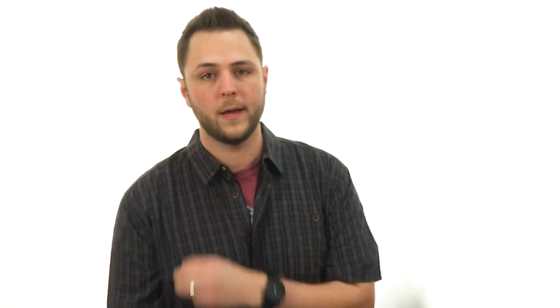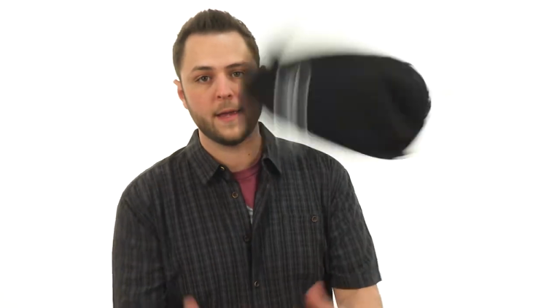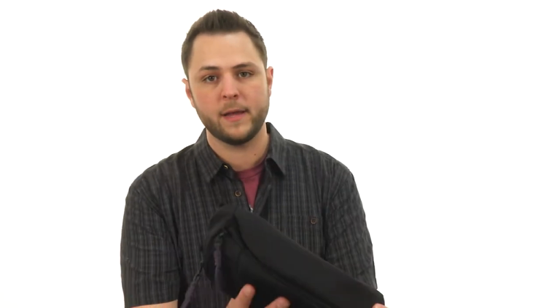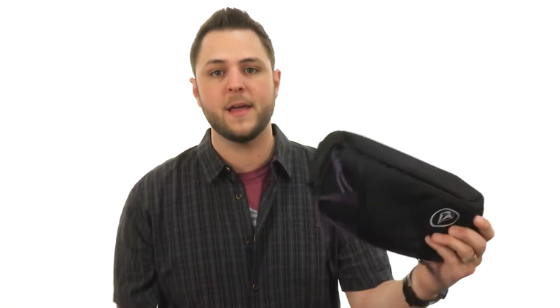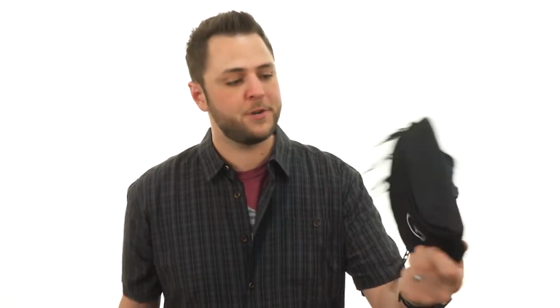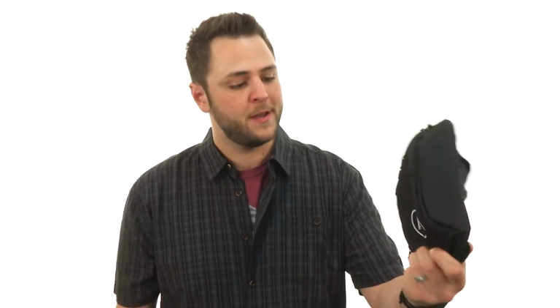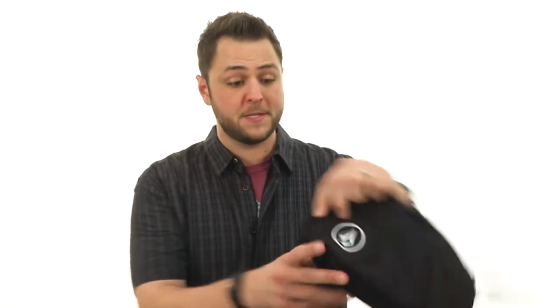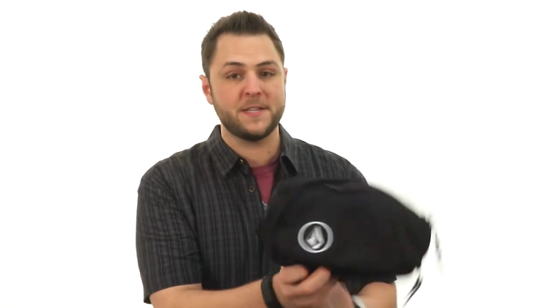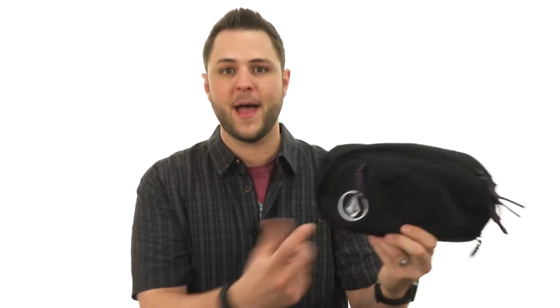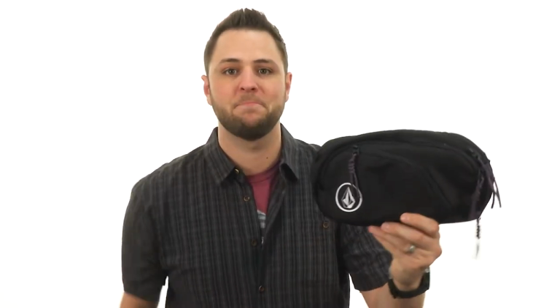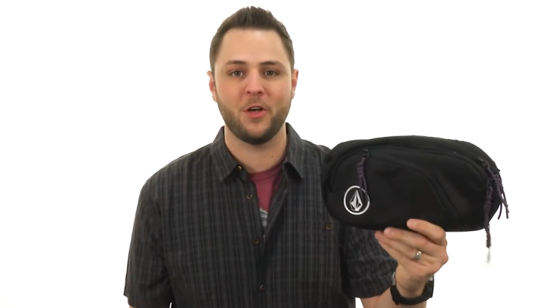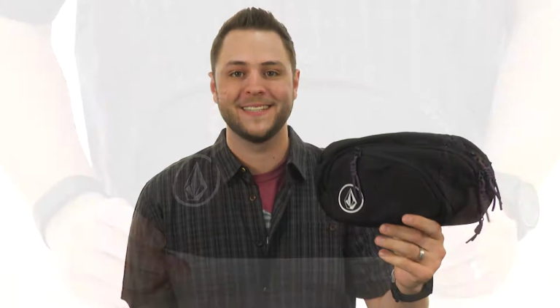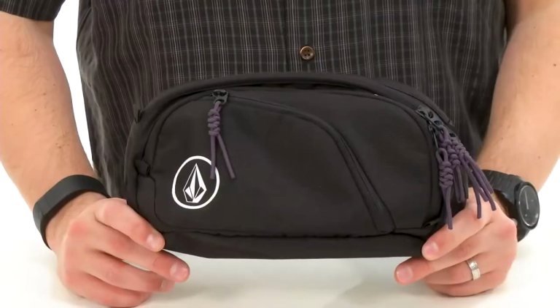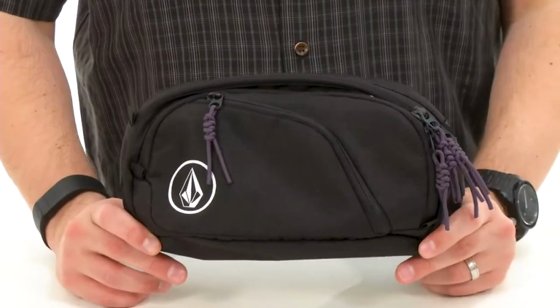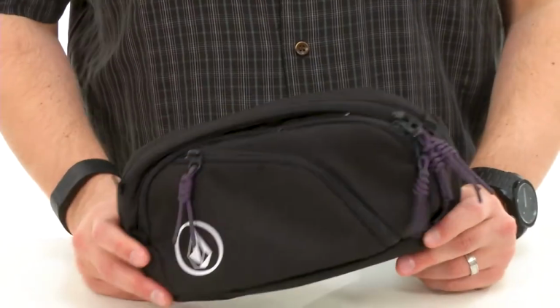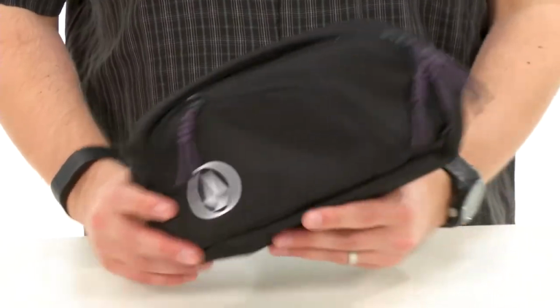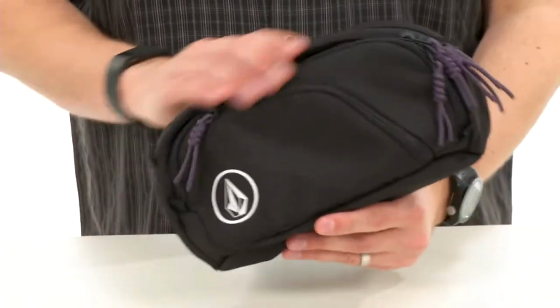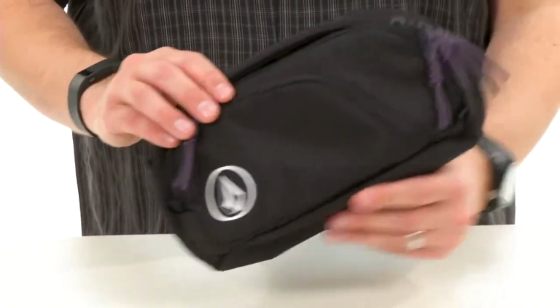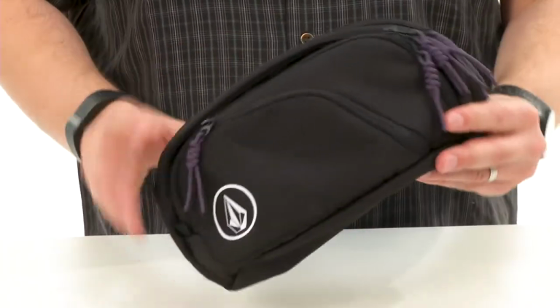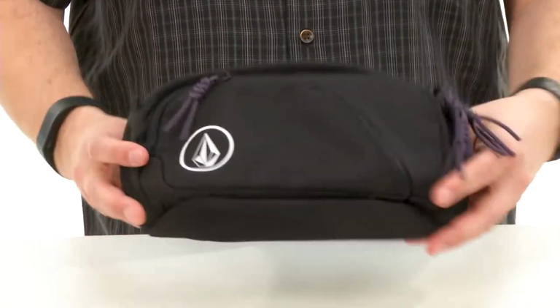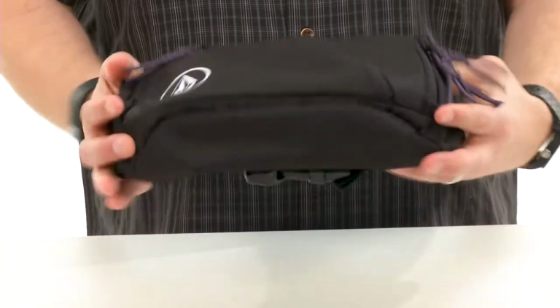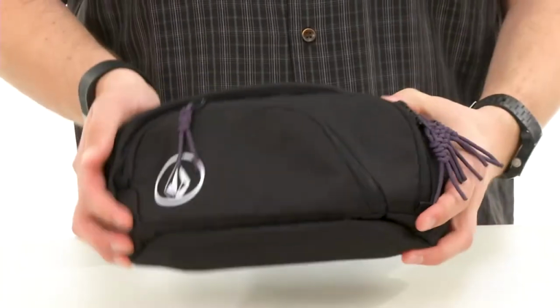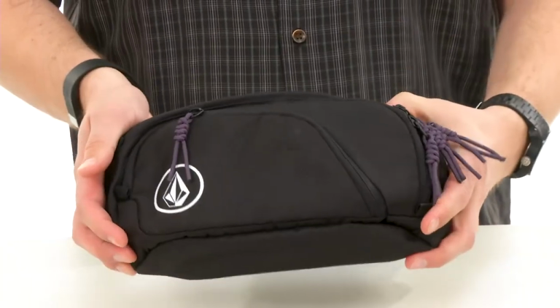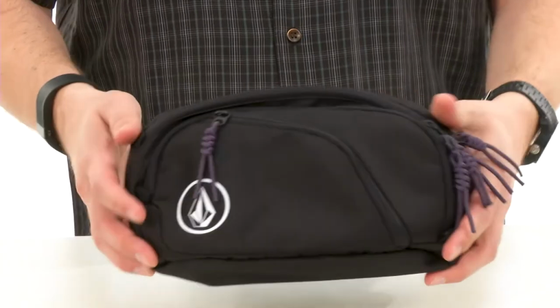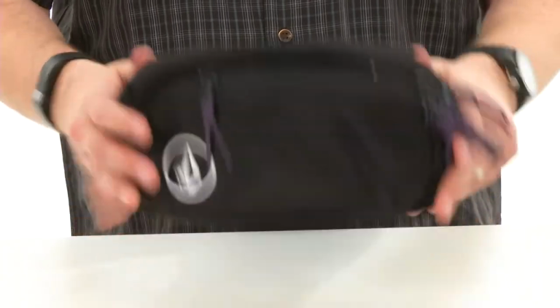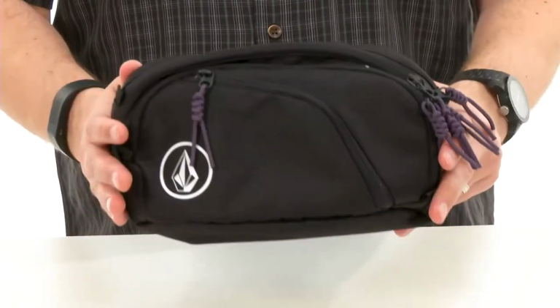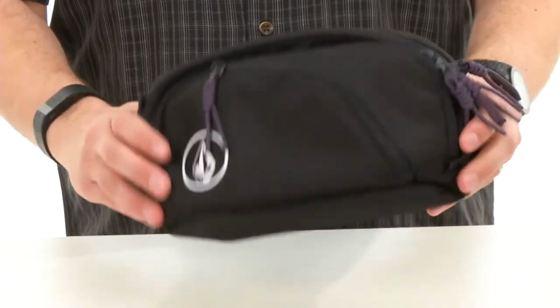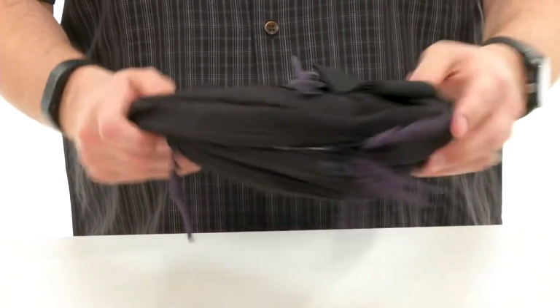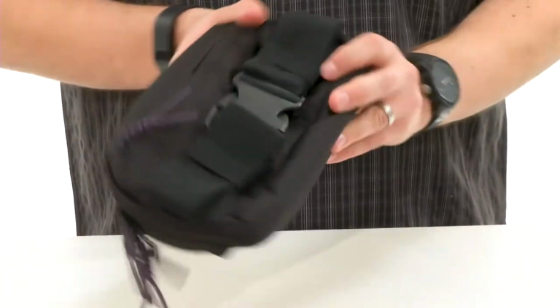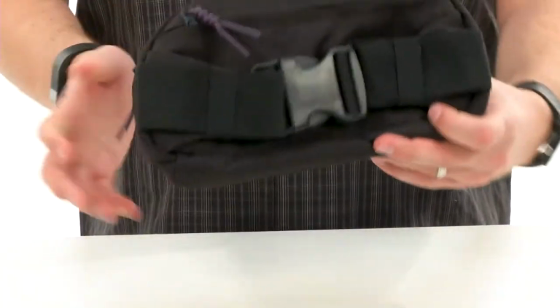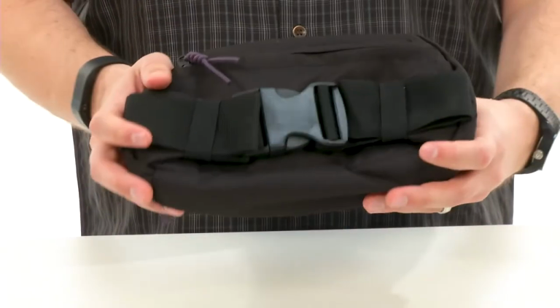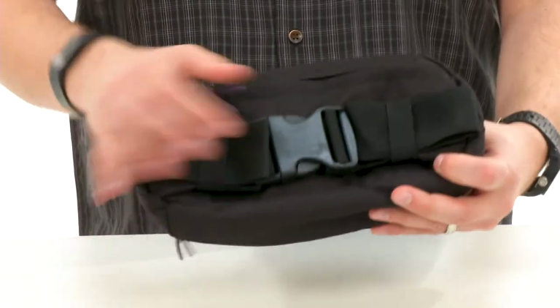Hey everybody, my name is Richard and this is the Wasted Pack, it's from Volcom. This waist pack is made out of a really sturdy polyester material so it gives you long-lasting use. It's got lots of storage space on the inside so you can carry around all your essentials.